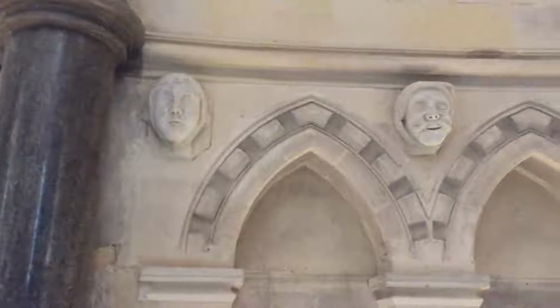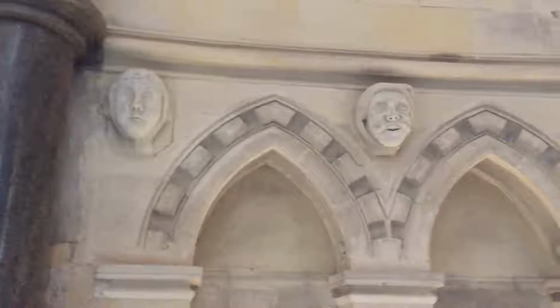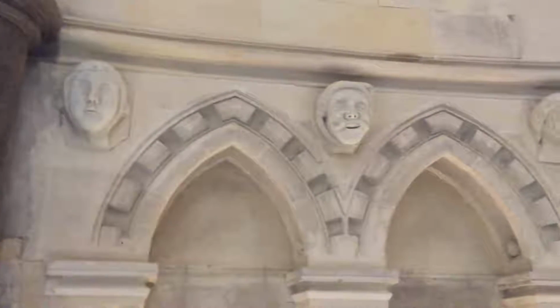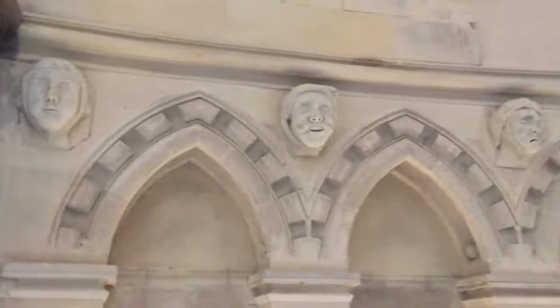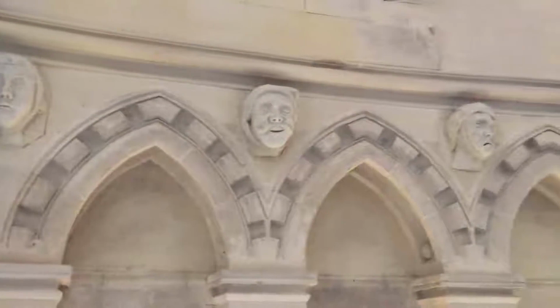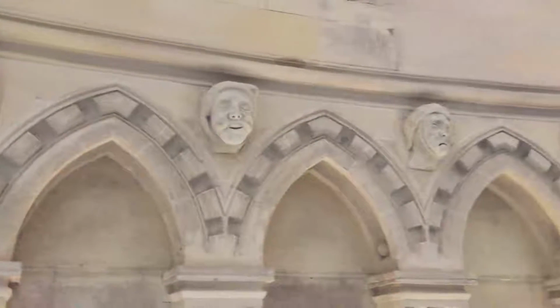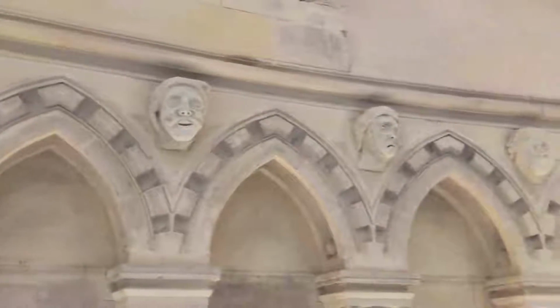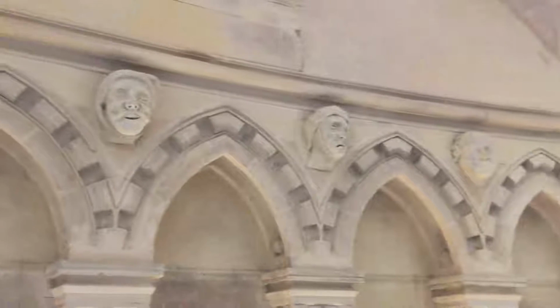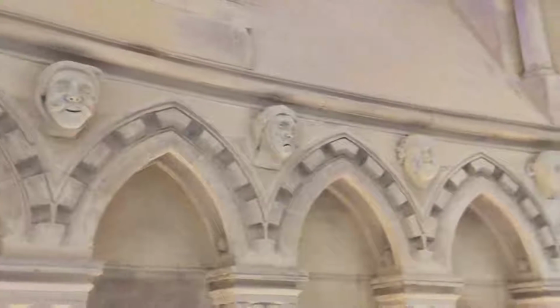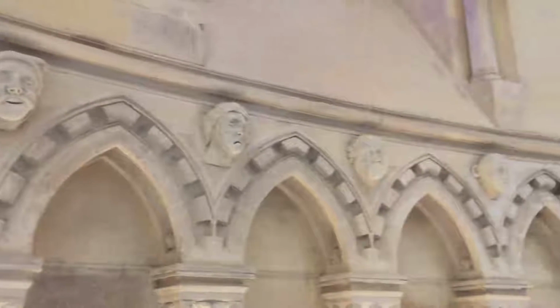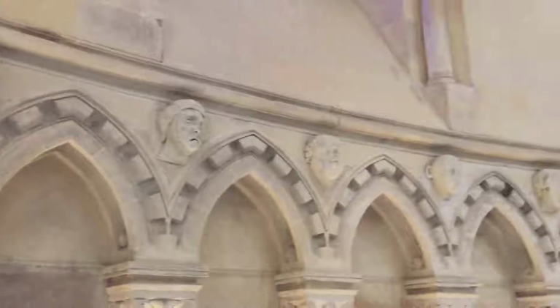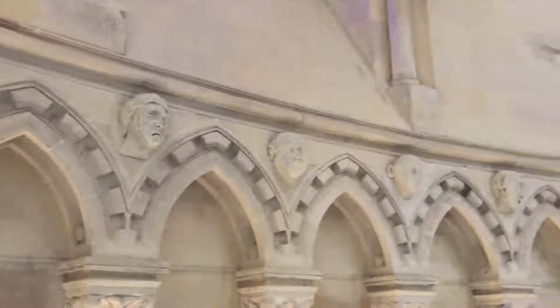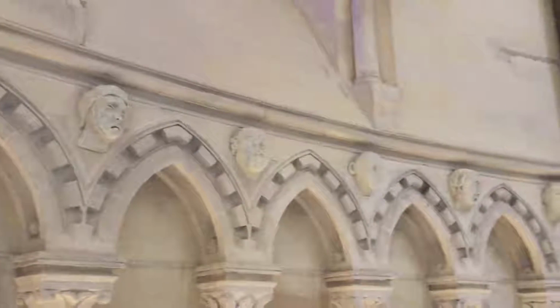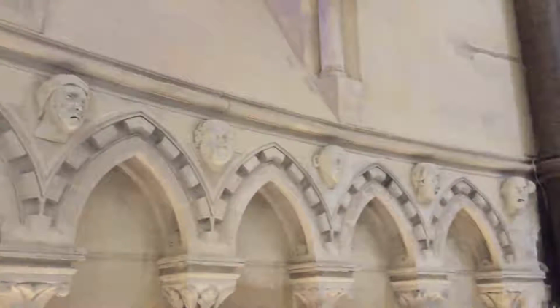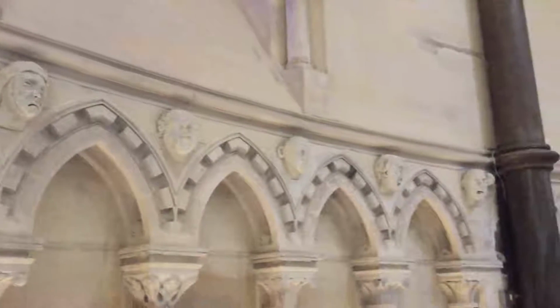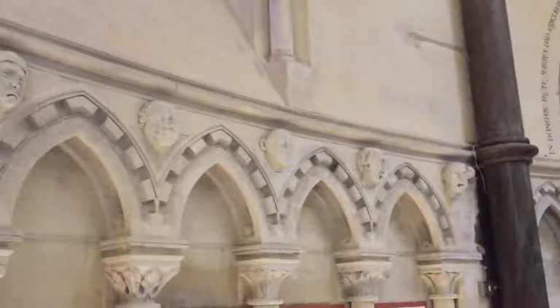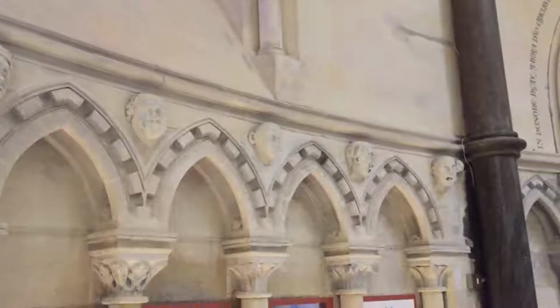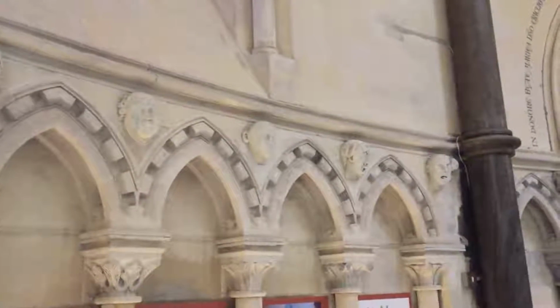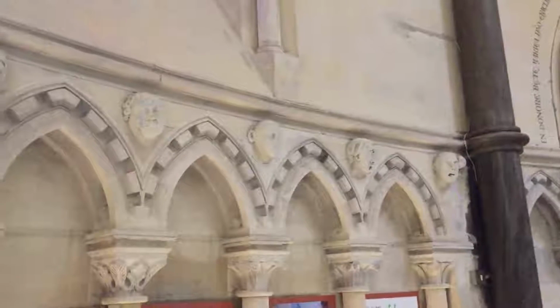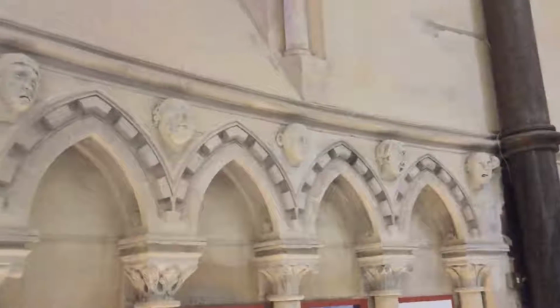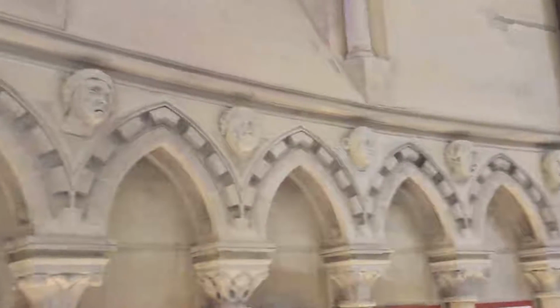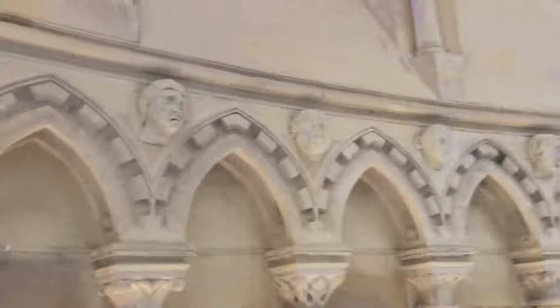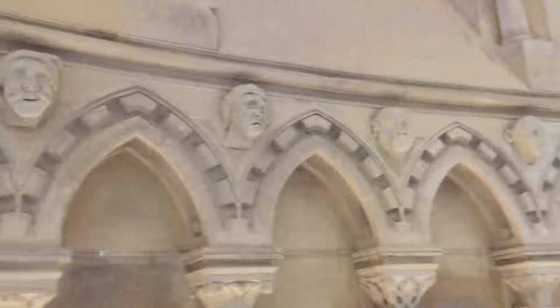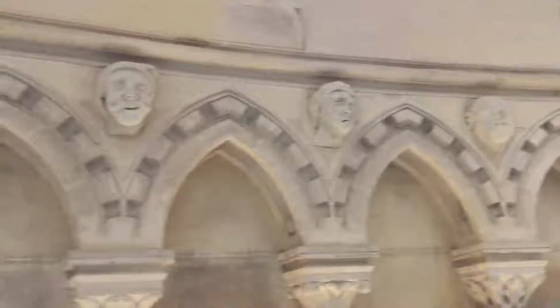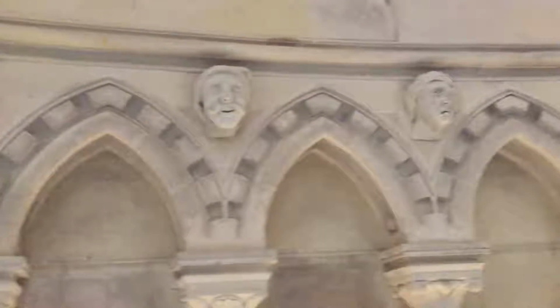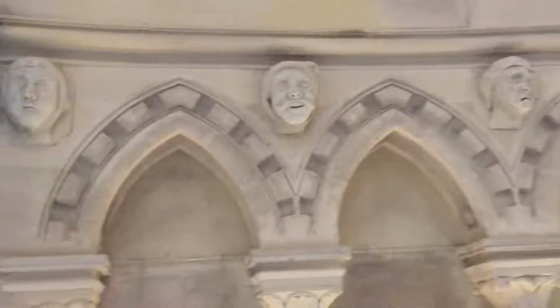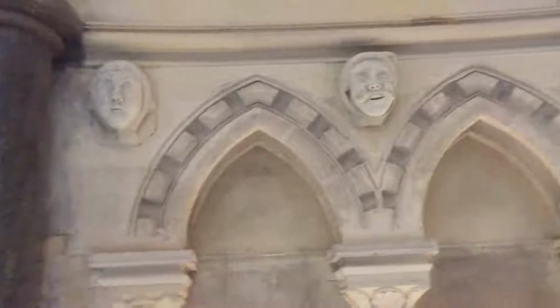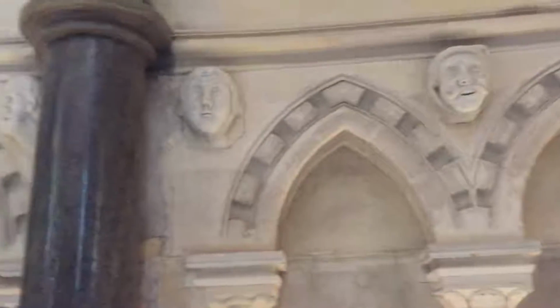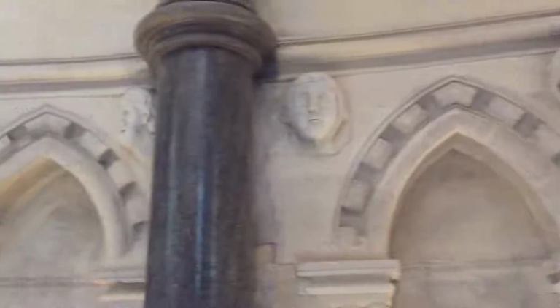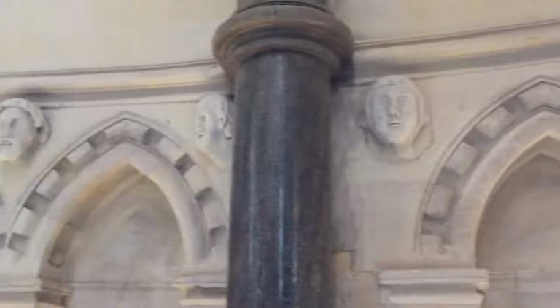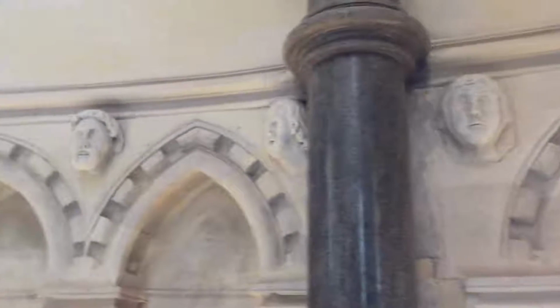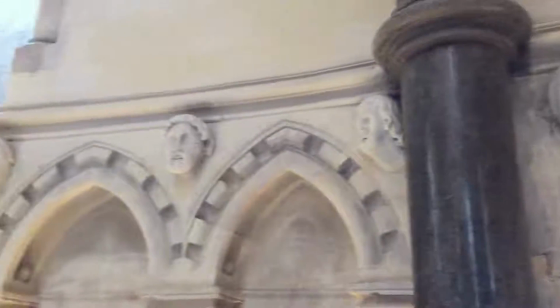These figures that you see on the wall are kind of like gargoyles. They're very interesting — pretty varied in the expressions of their faces, and I just thought they were really cool.